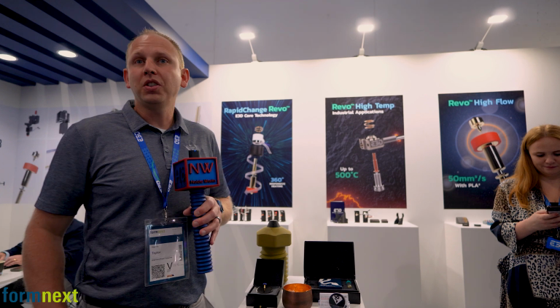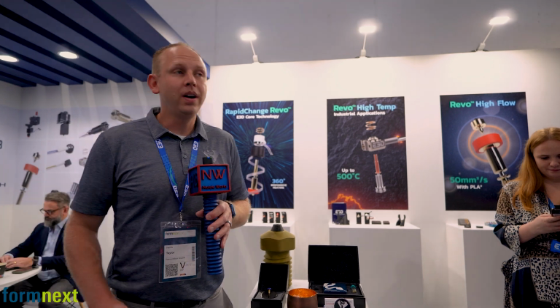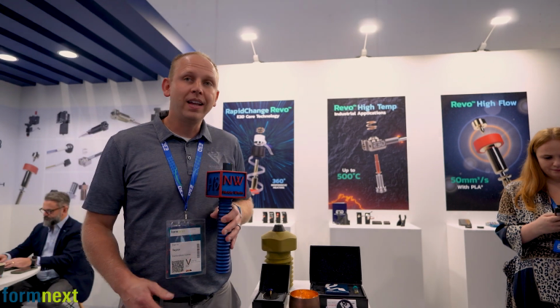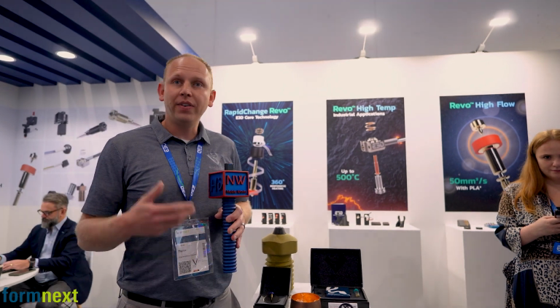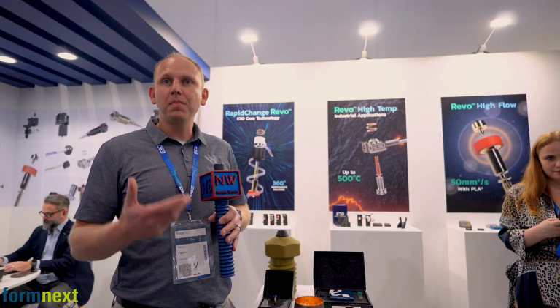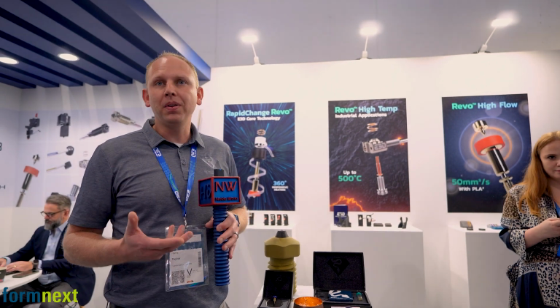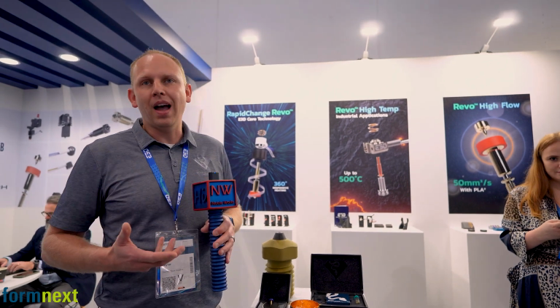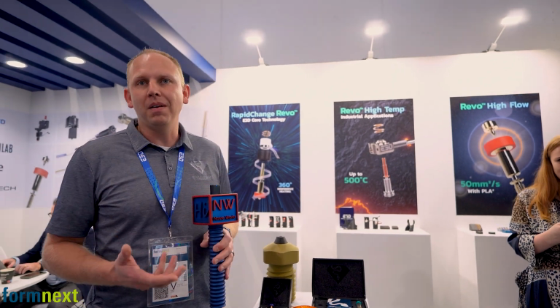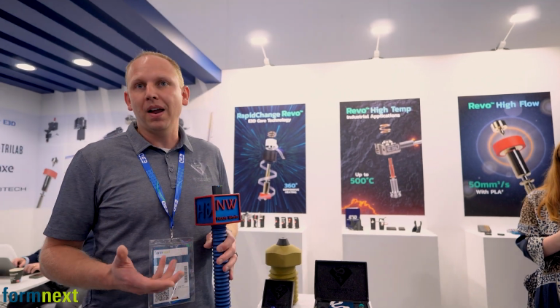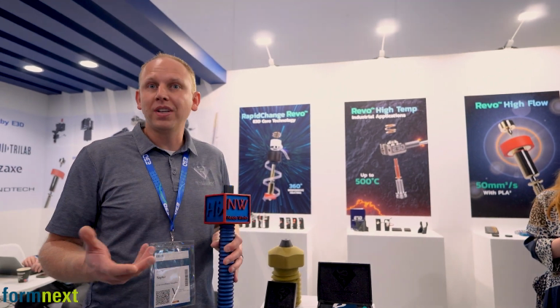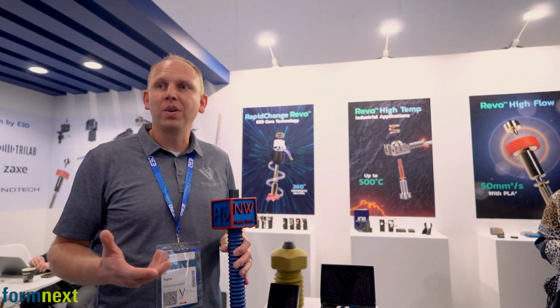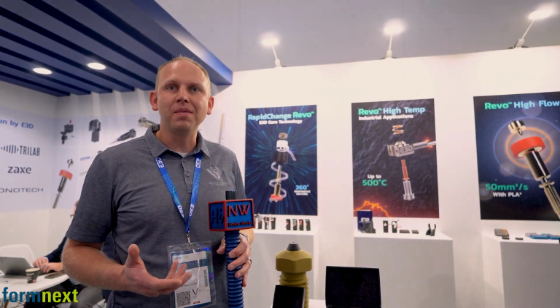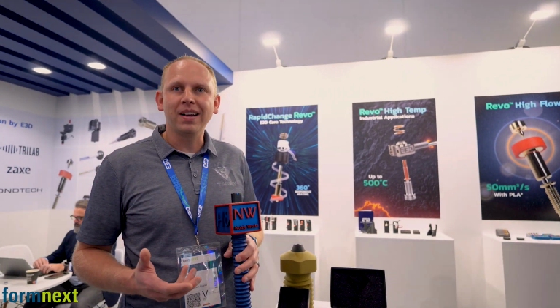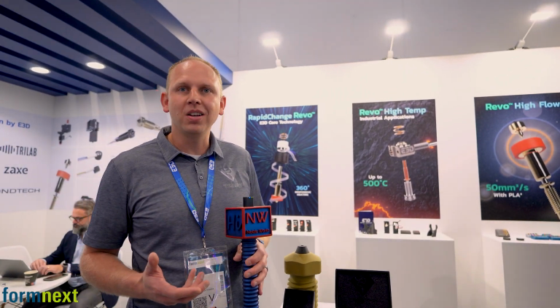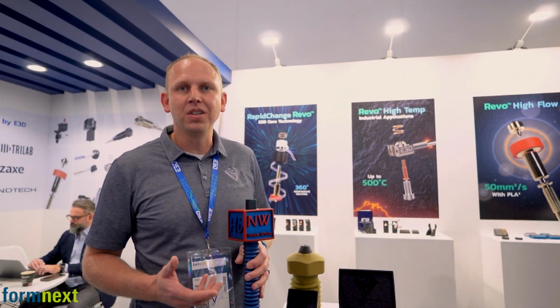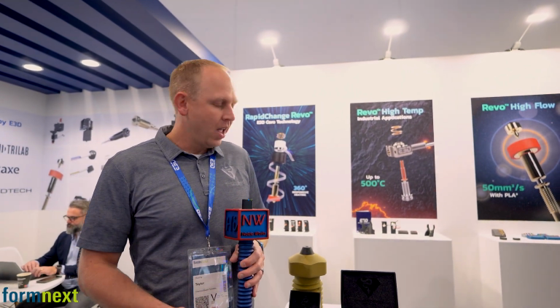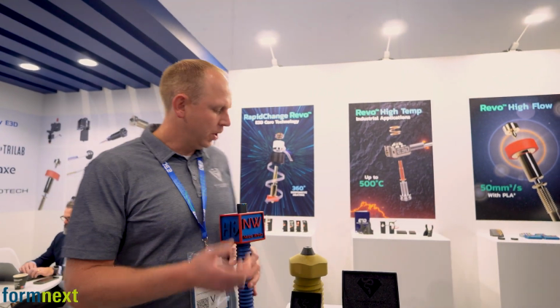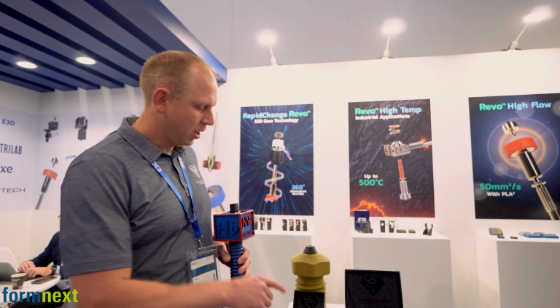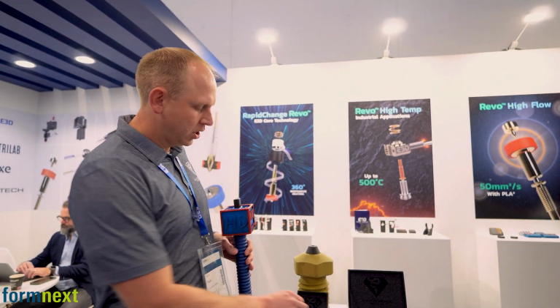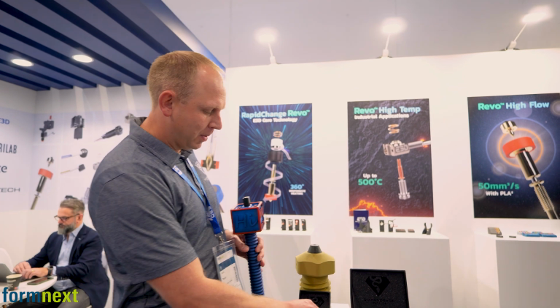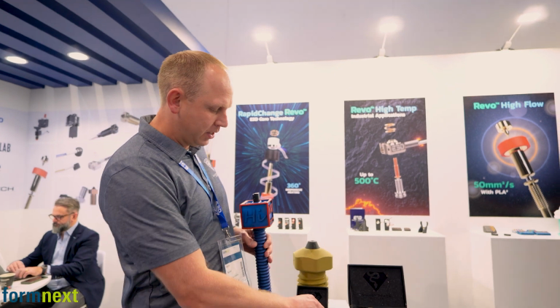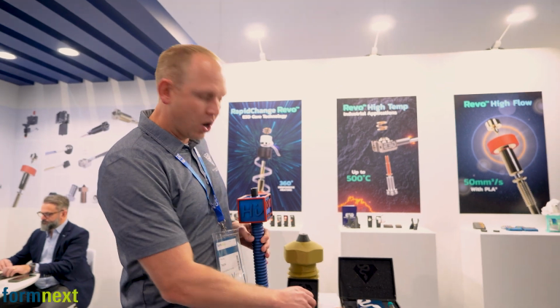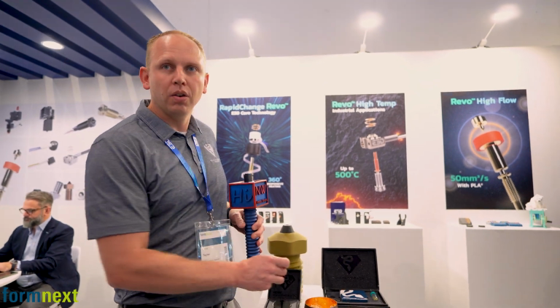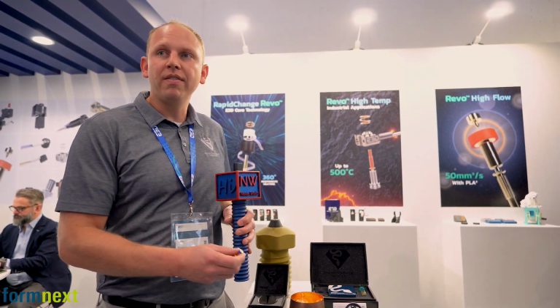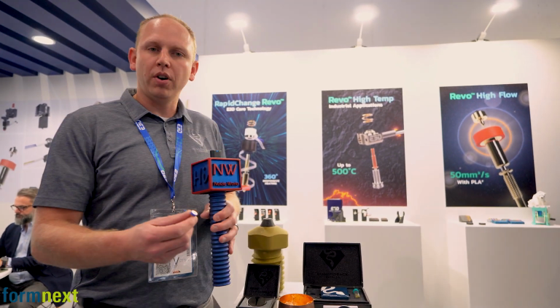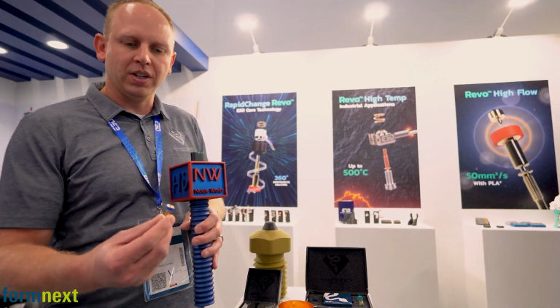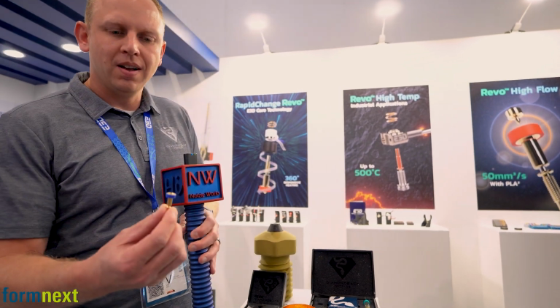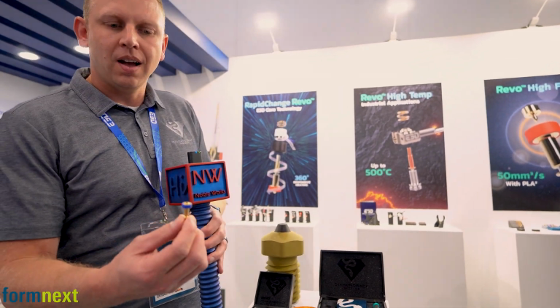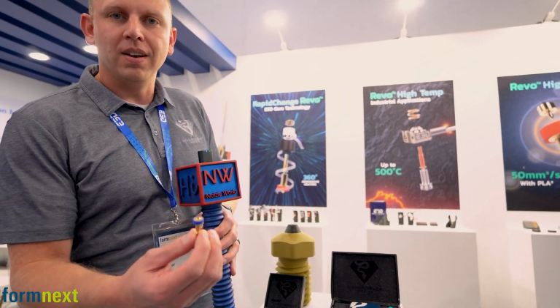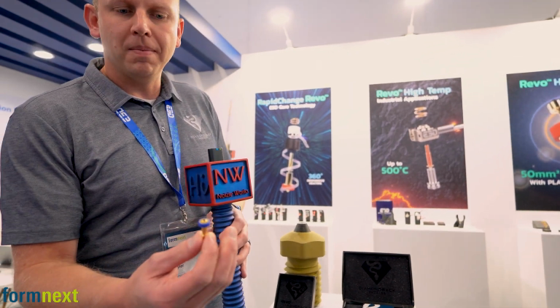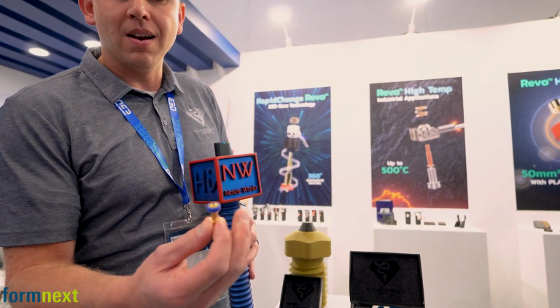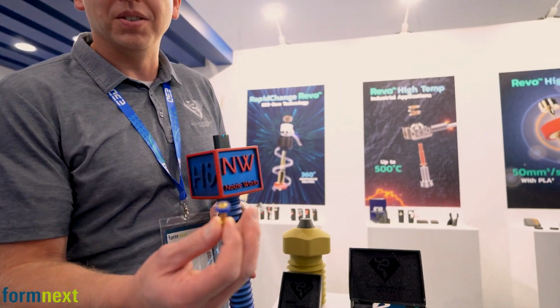We're here in the E3D booth. I'm Harris Taylor with Diamondback Nozzles. We just launched a couple days ago the Revo version of the Diamondback Nozzle.